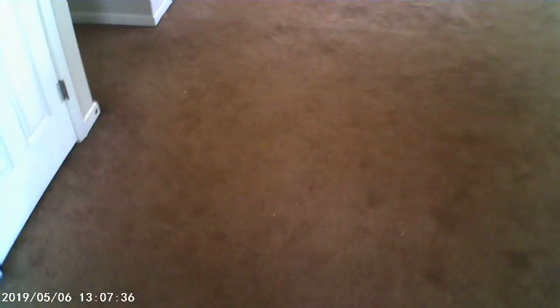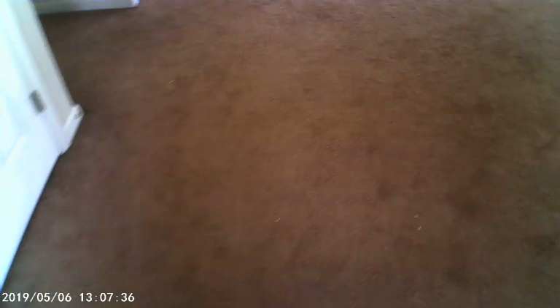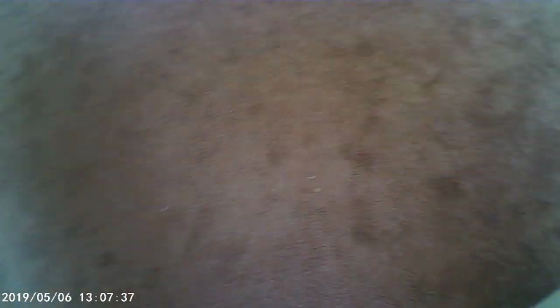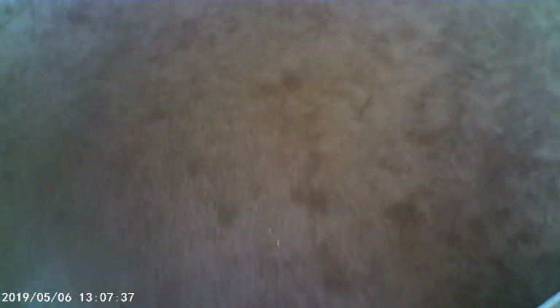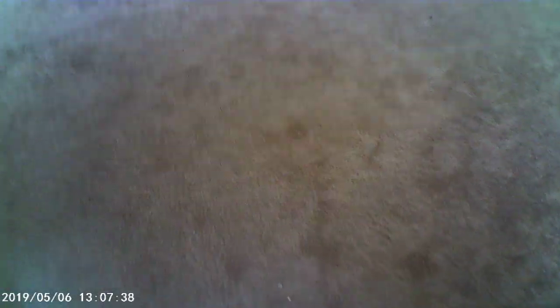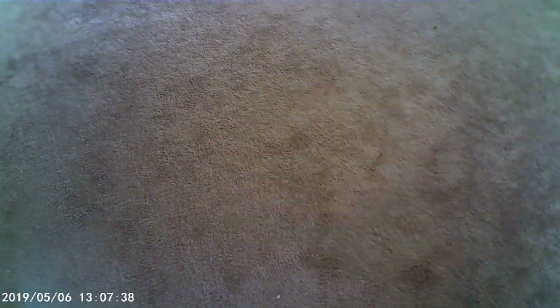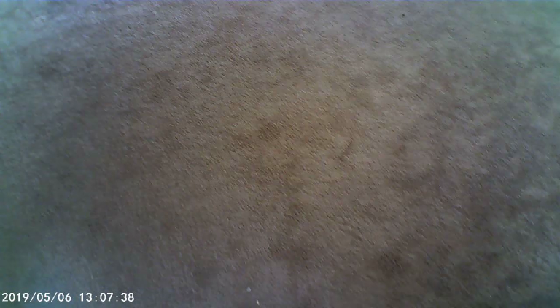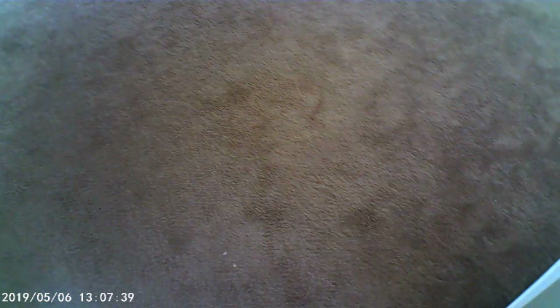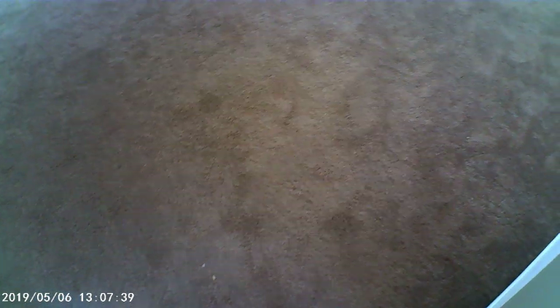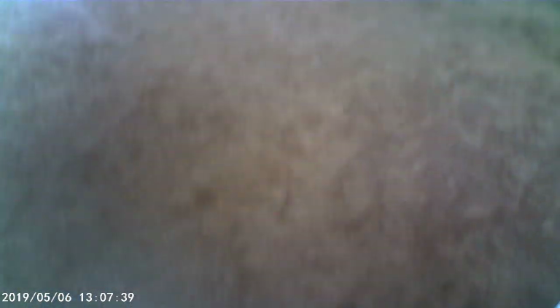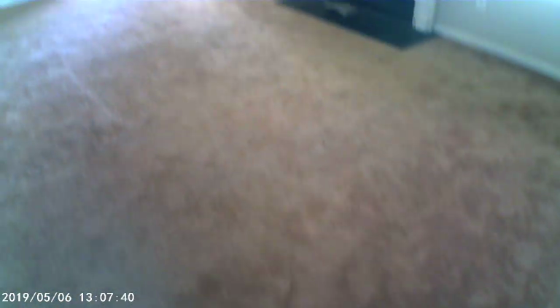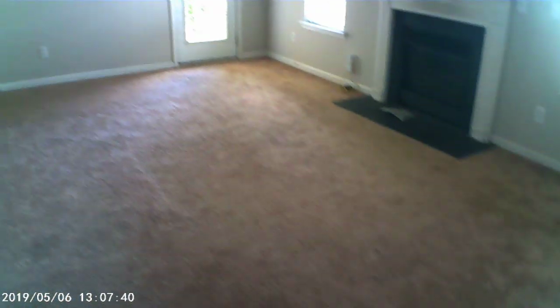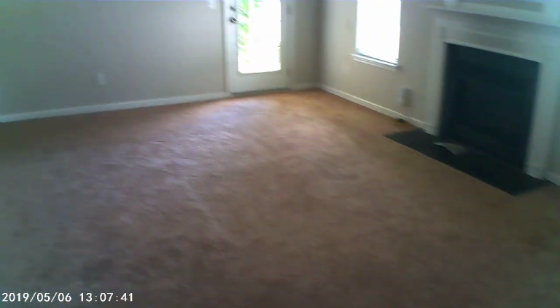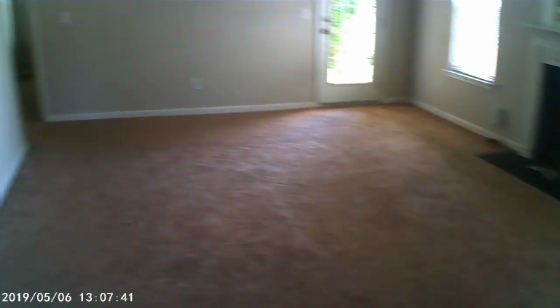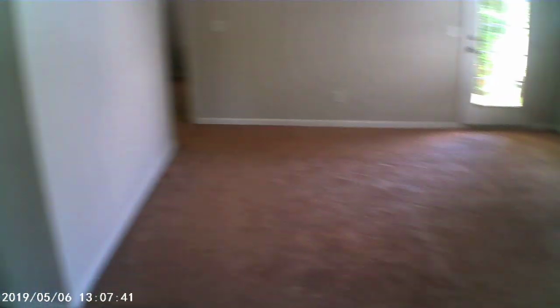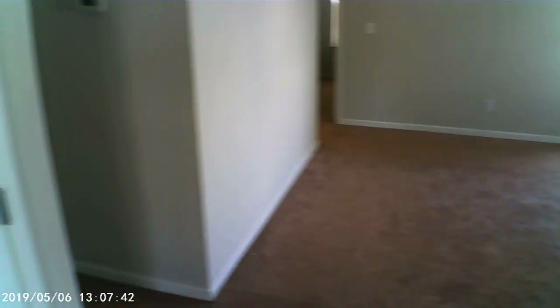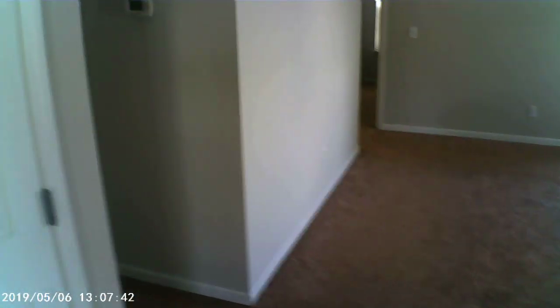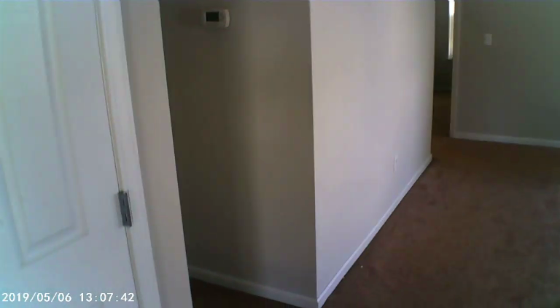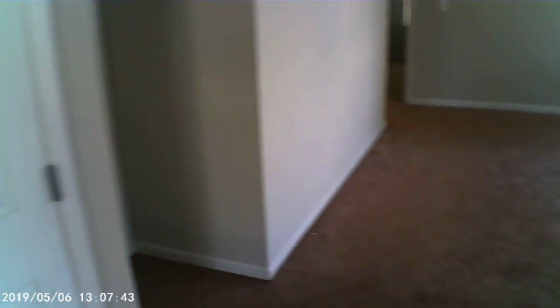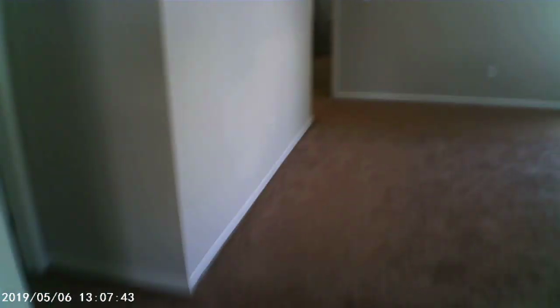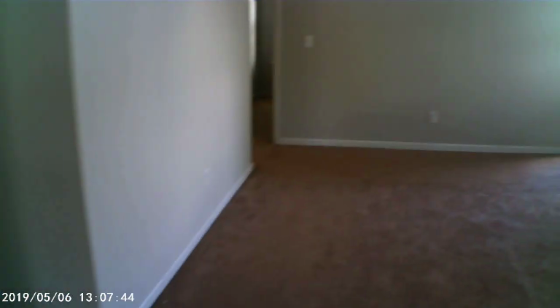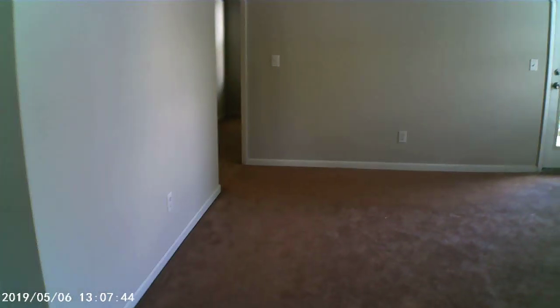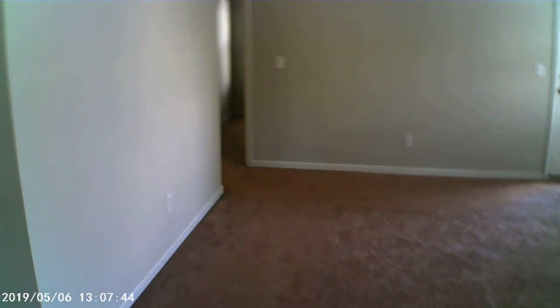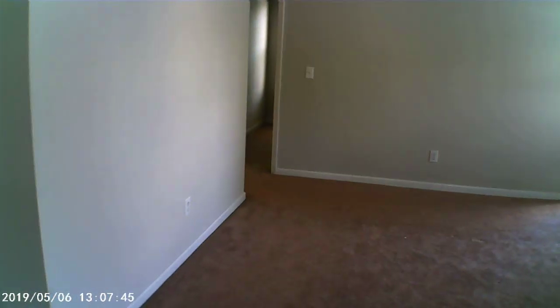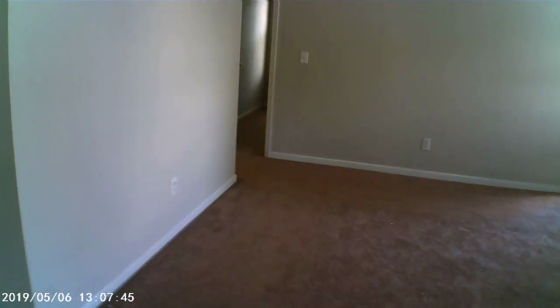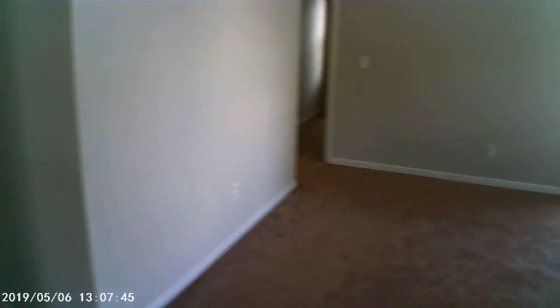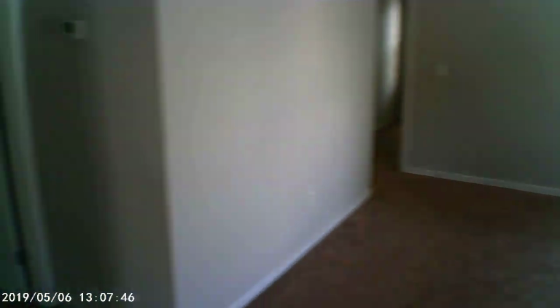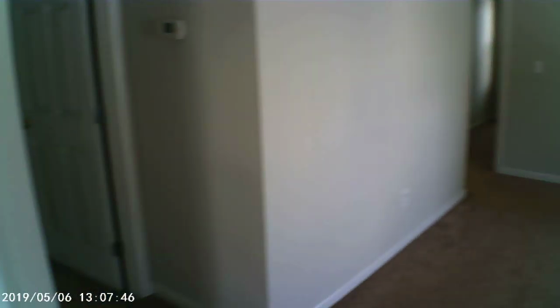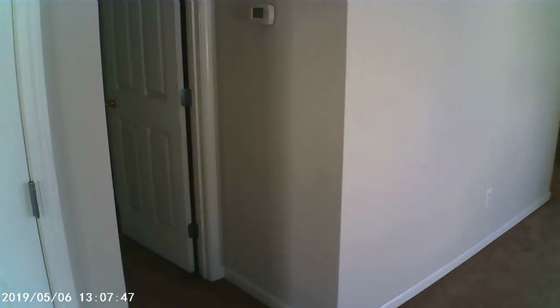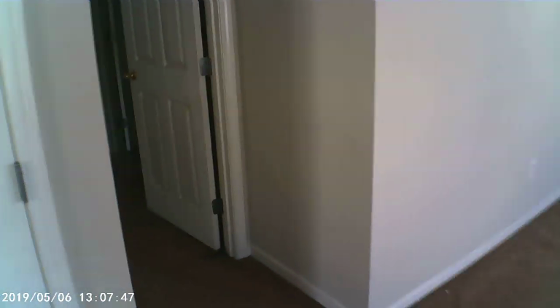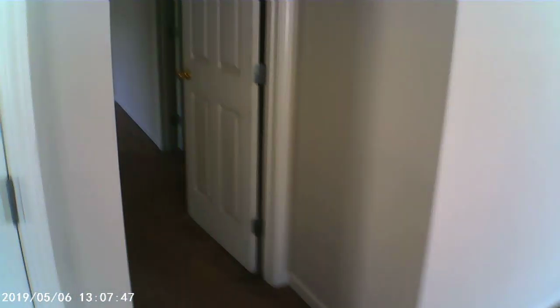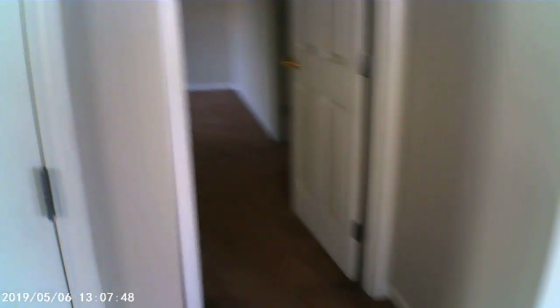Carpet going into the living room — it looks like stains in the video, but it is not stains on the carpet. It actually looks in pretty good condition. It could probably use a cleaning, but it looks in good shape. I'm not seeing any tears or stains on the carpet.